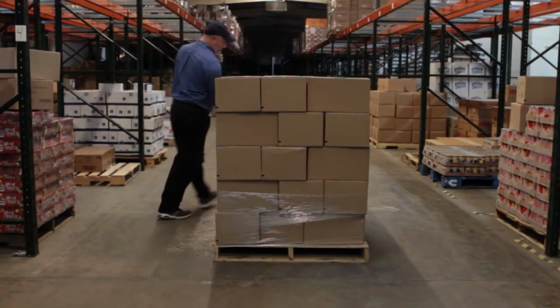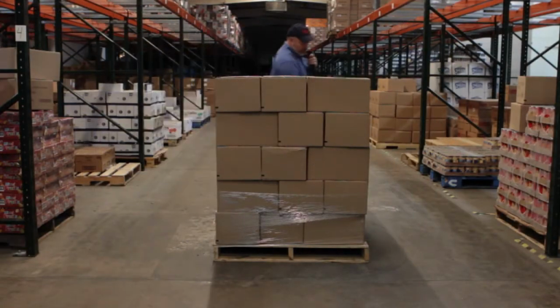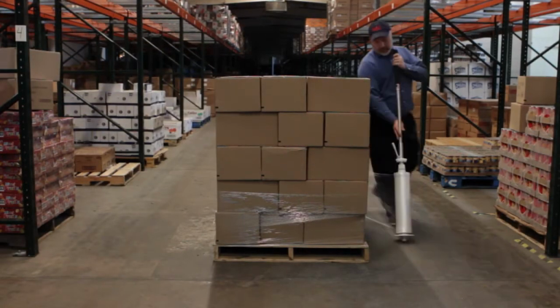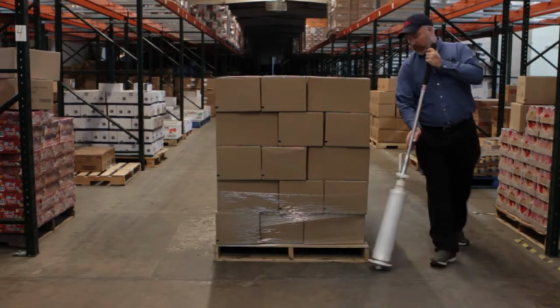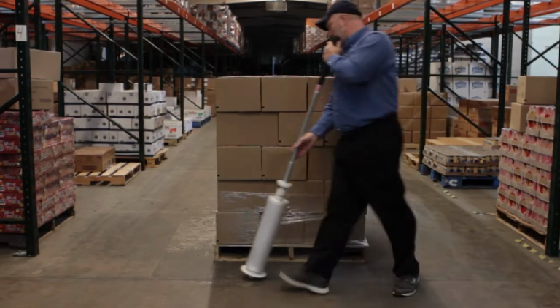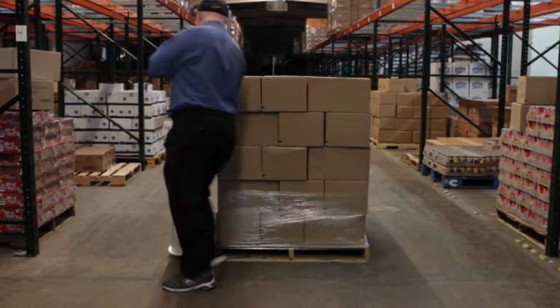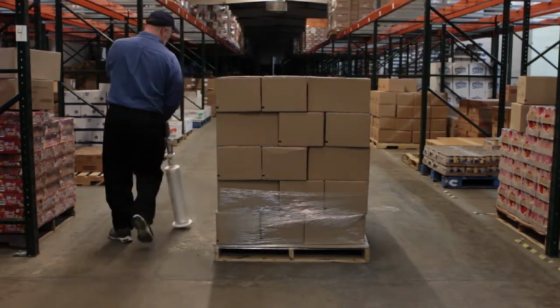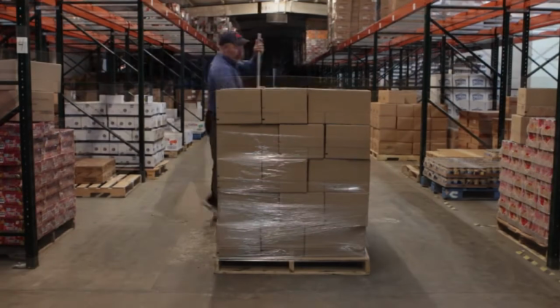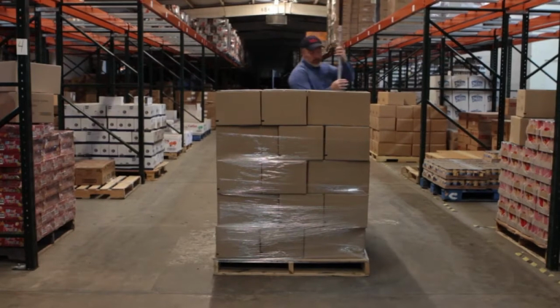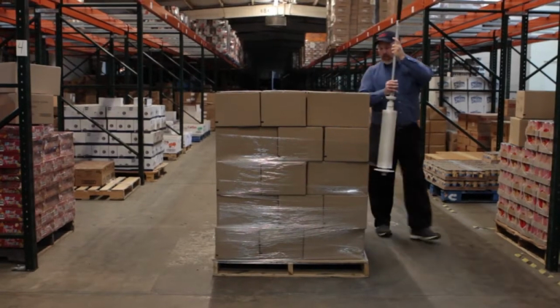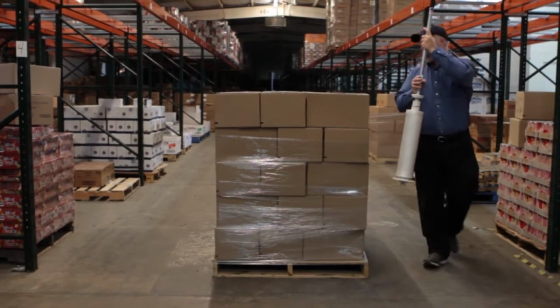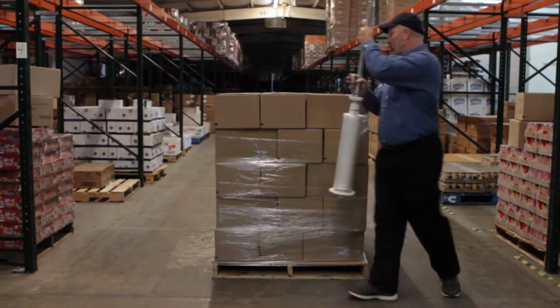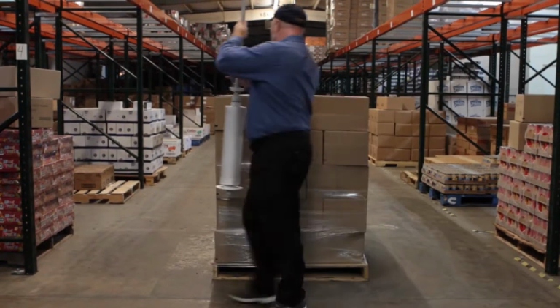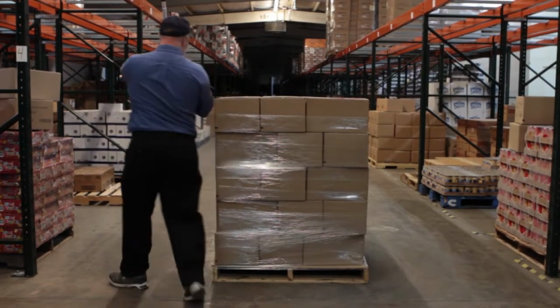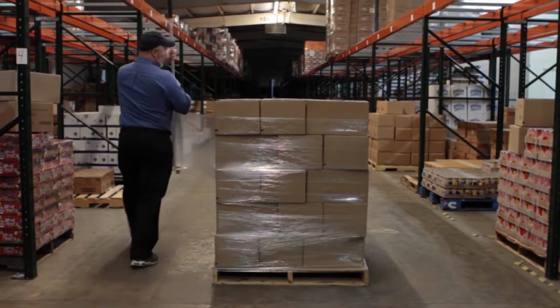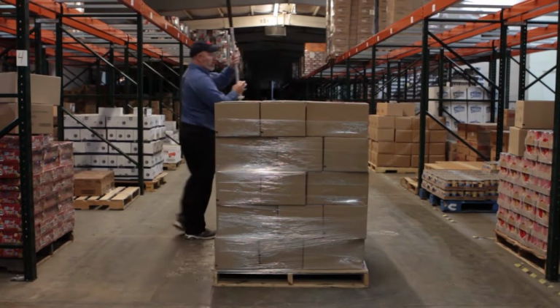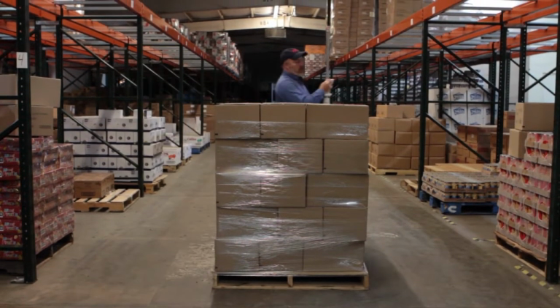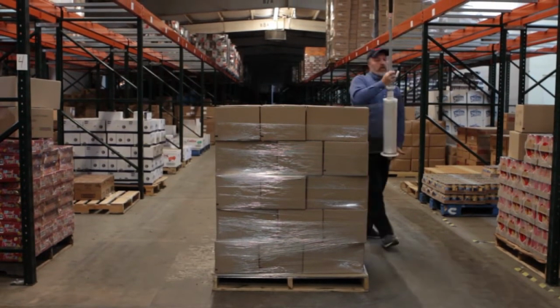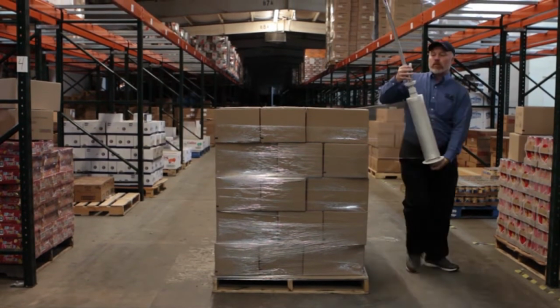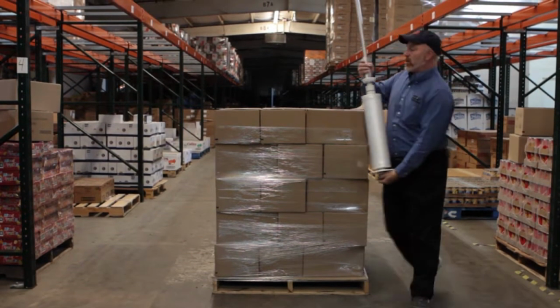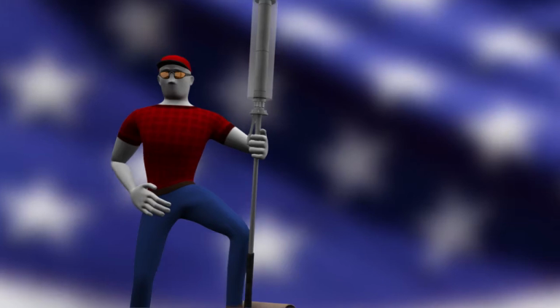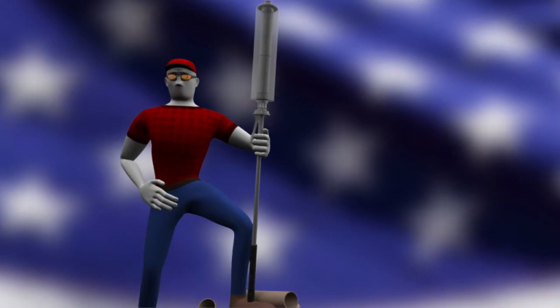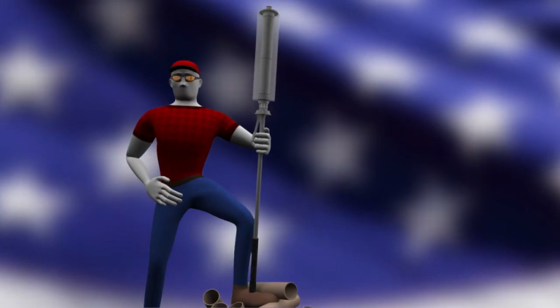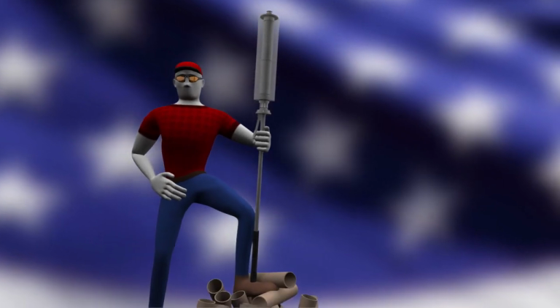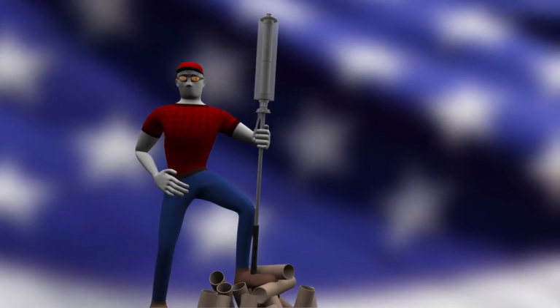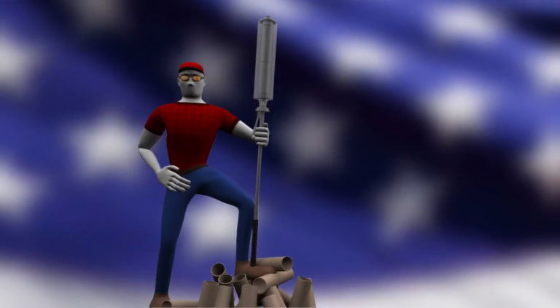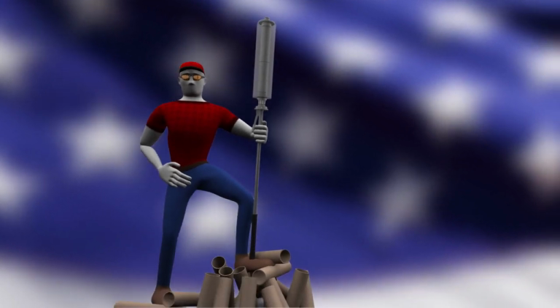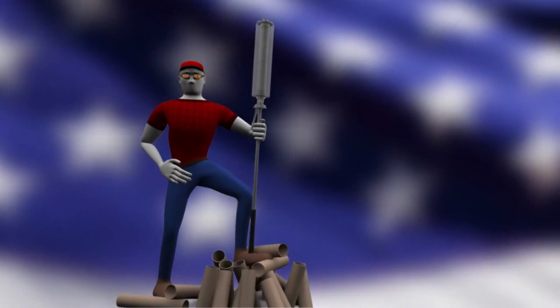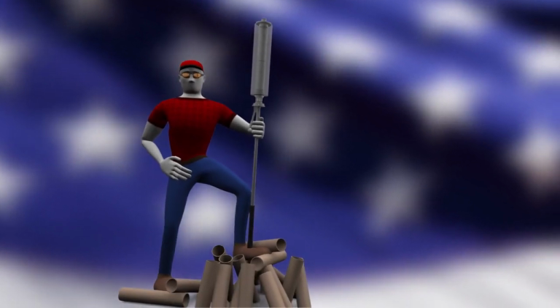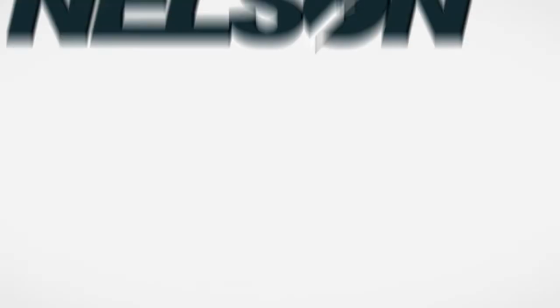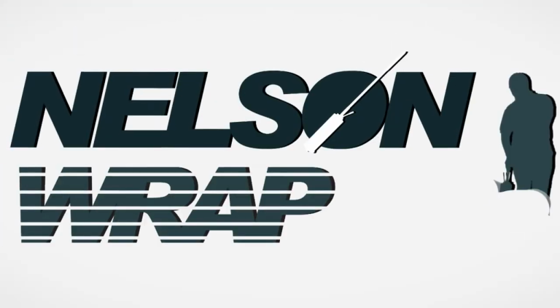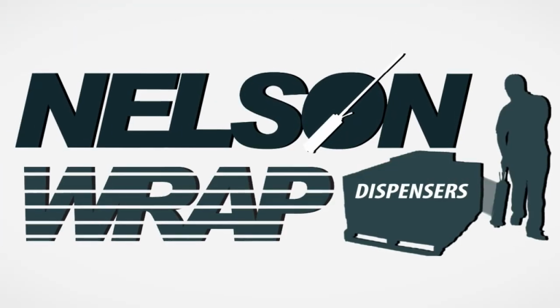Increase speed, reduce fatigue, cut back on waste, and save money with our patented dispenser. Proudly made in the USA. Have a problem with excess cores? NWD Coreless removes the core problem.